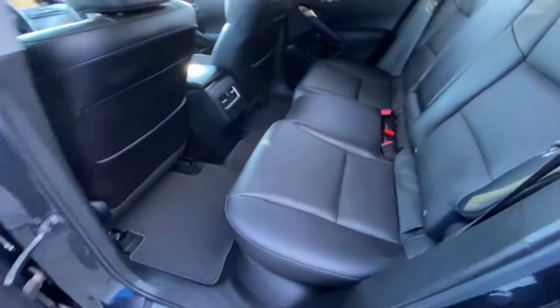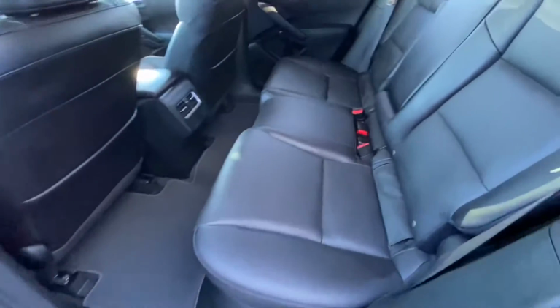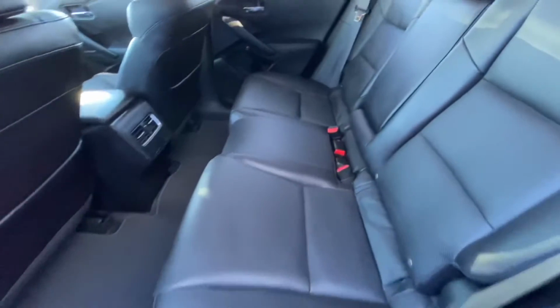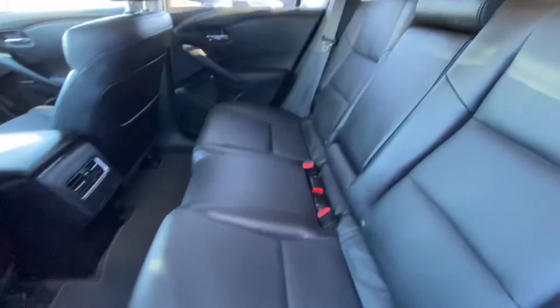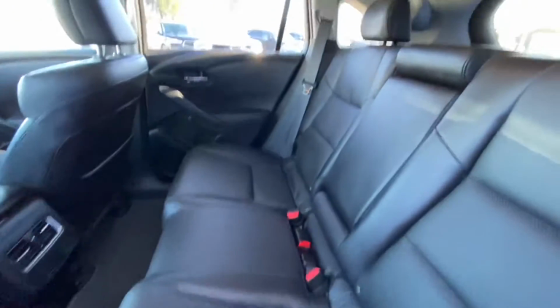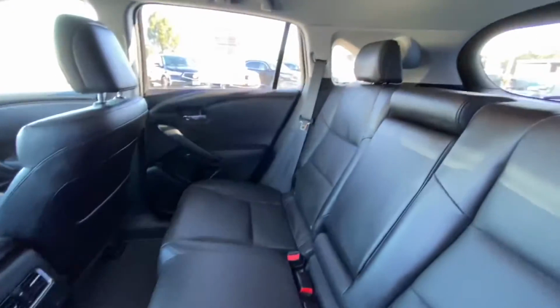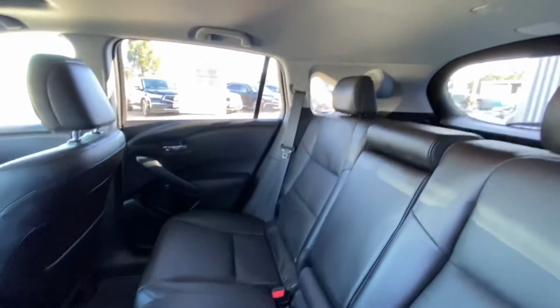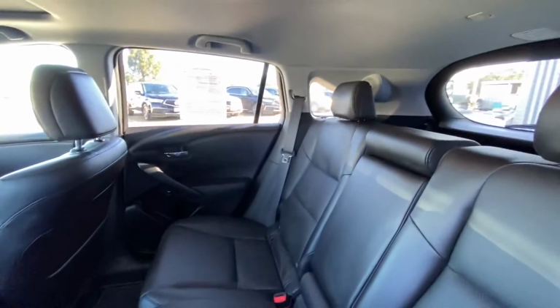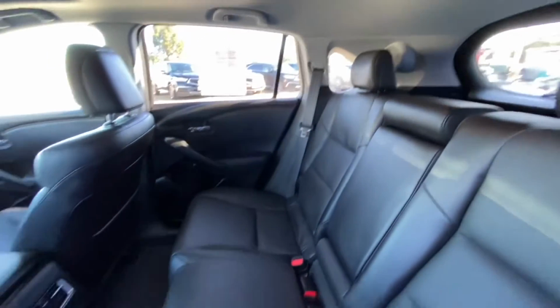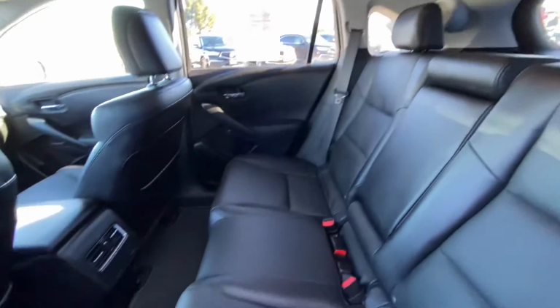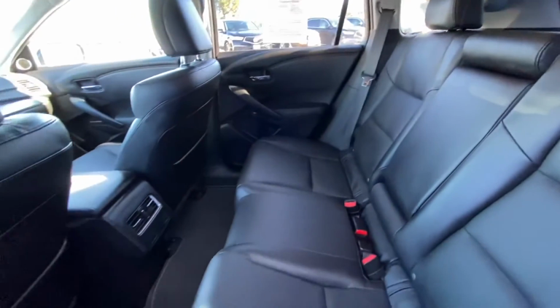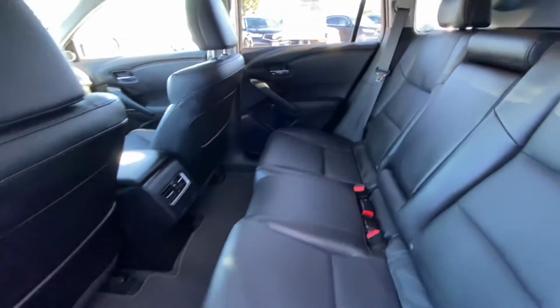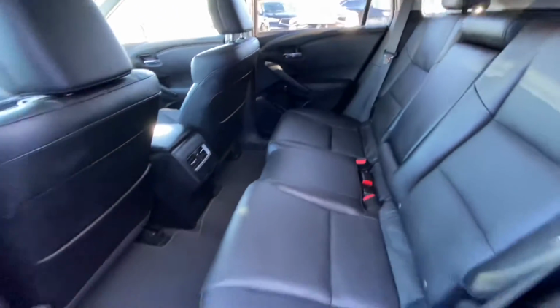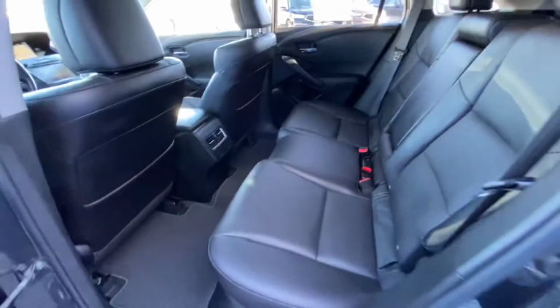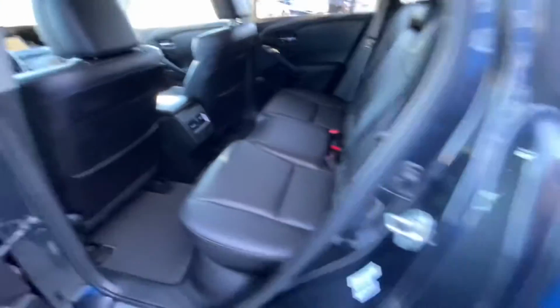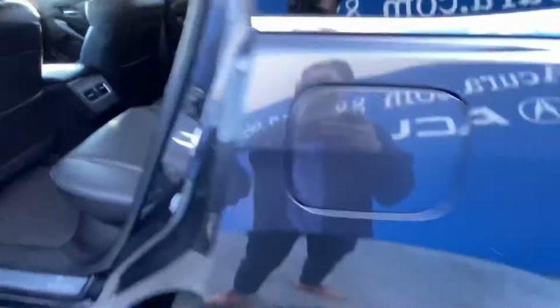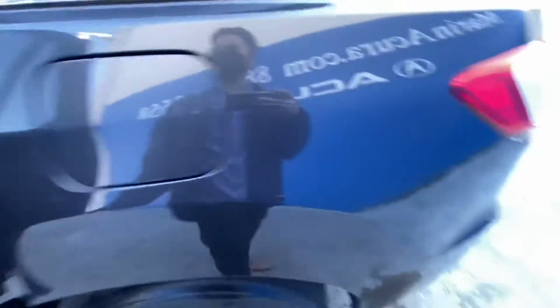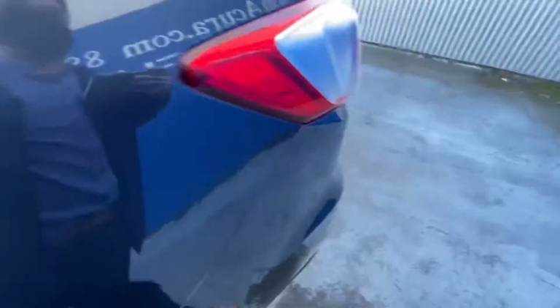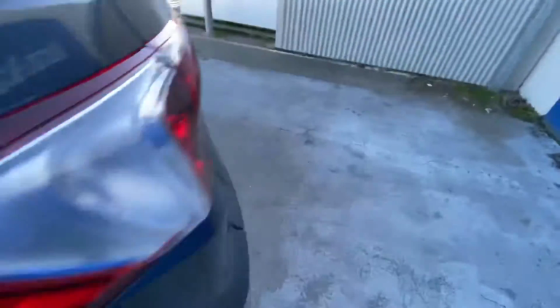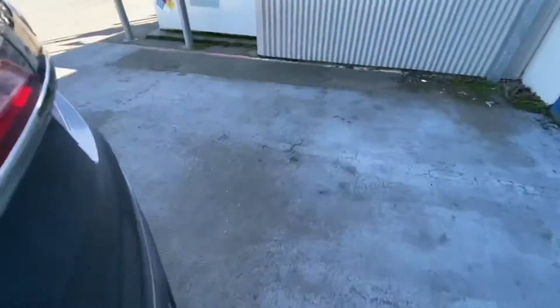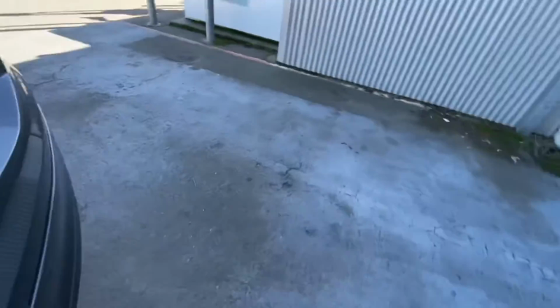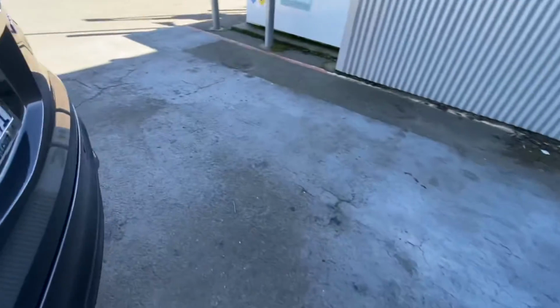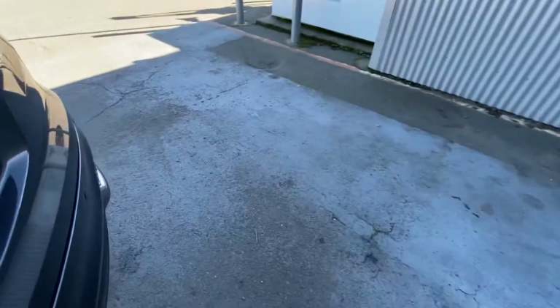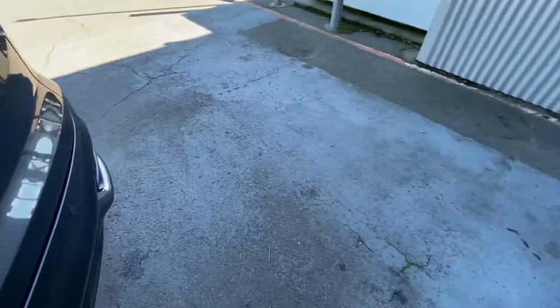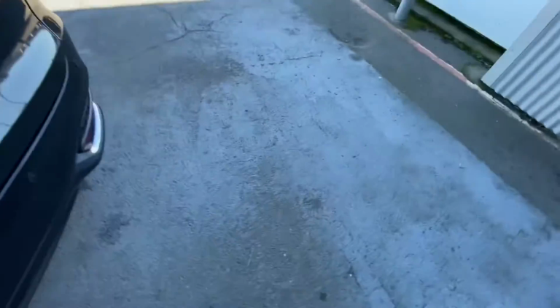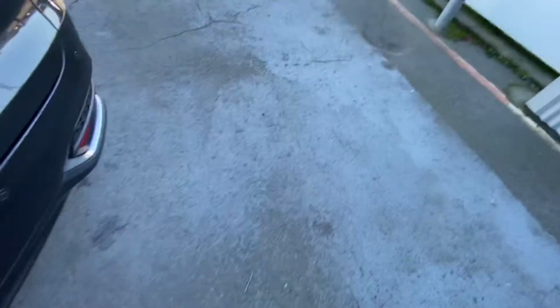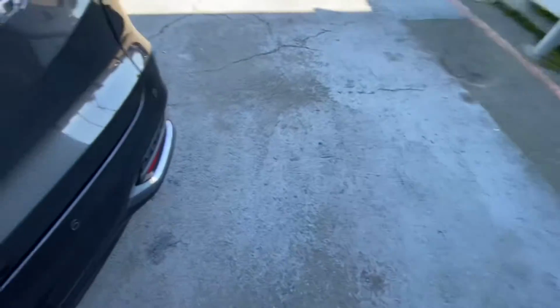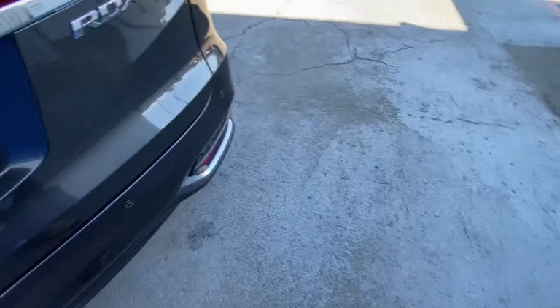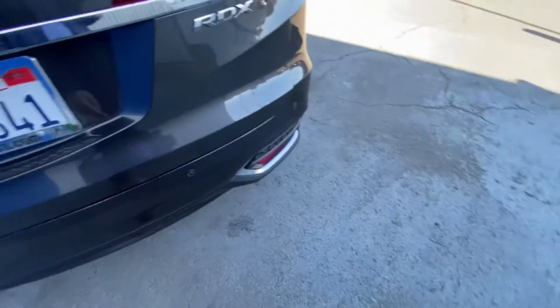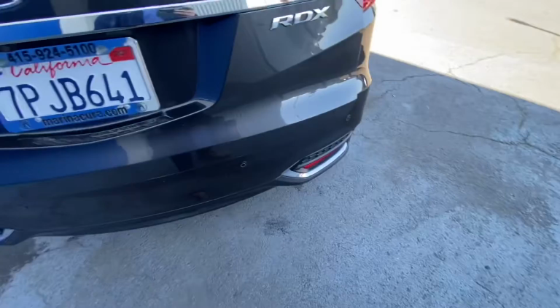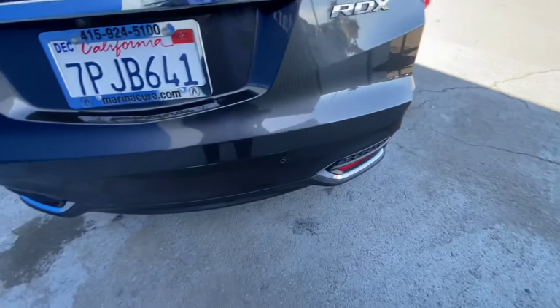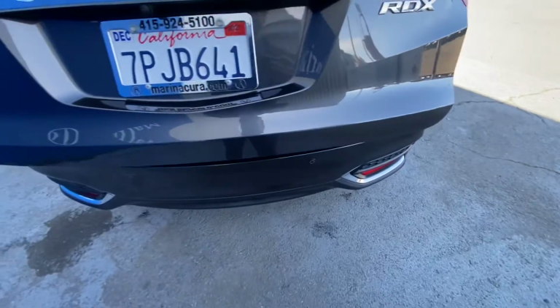On the rear passenger side of this vehicle, you have your climate control in the rear as well, and automatic liftgate of course.